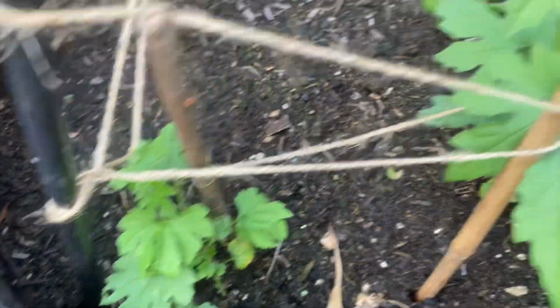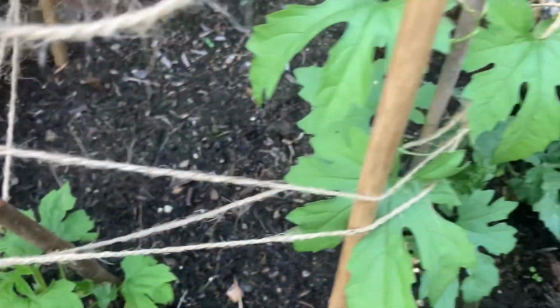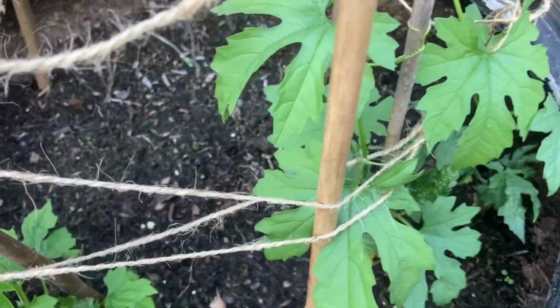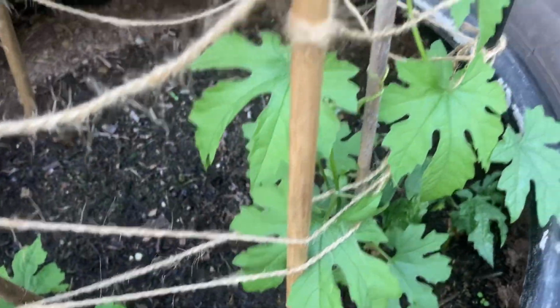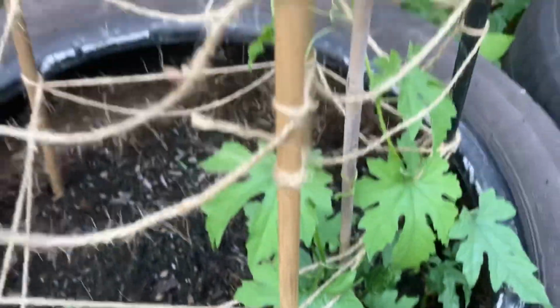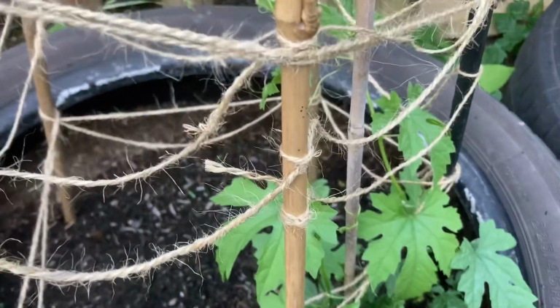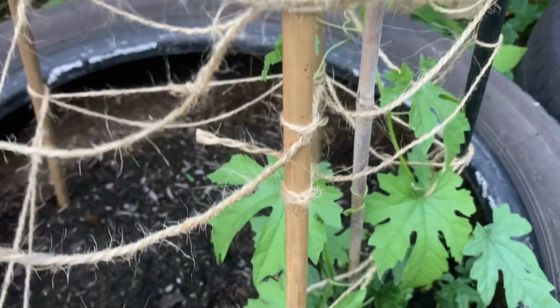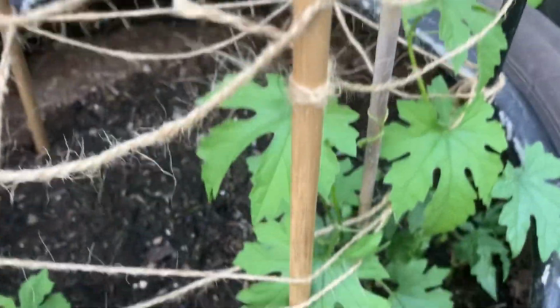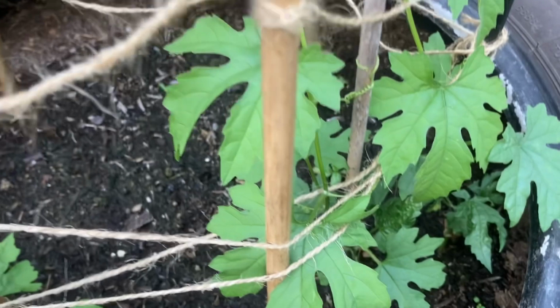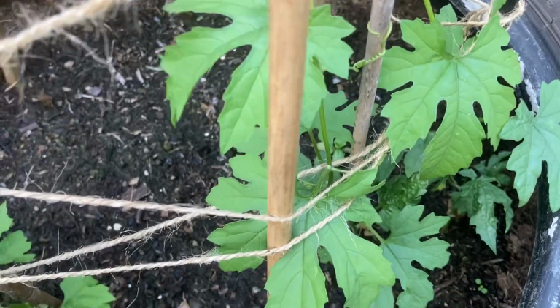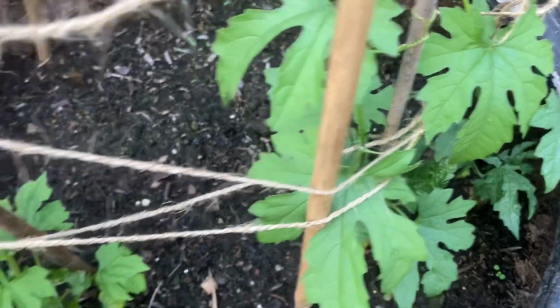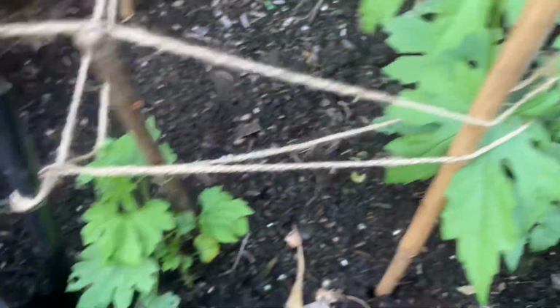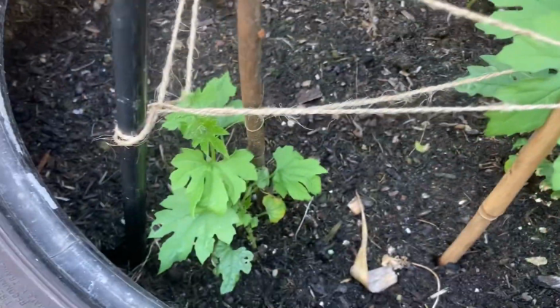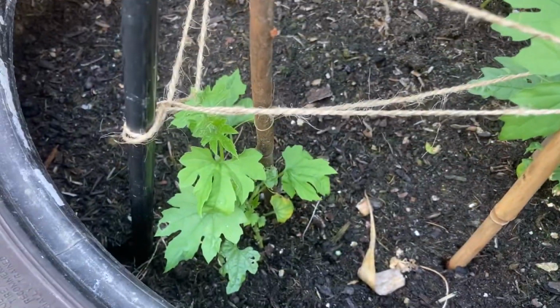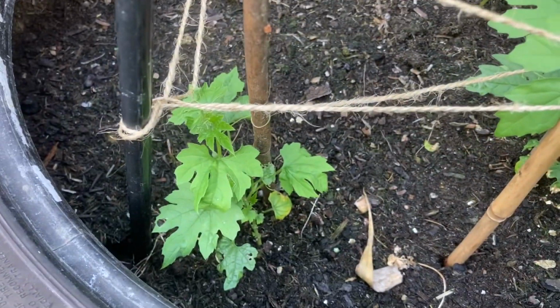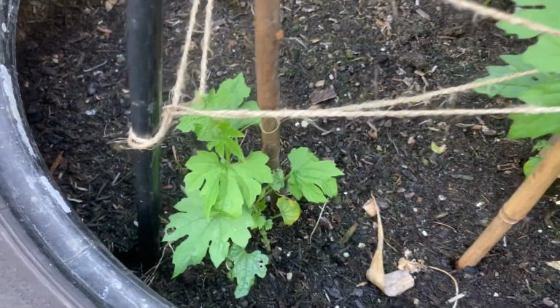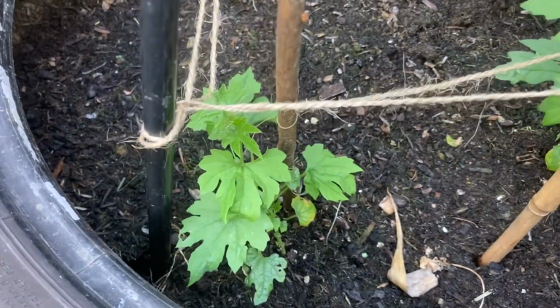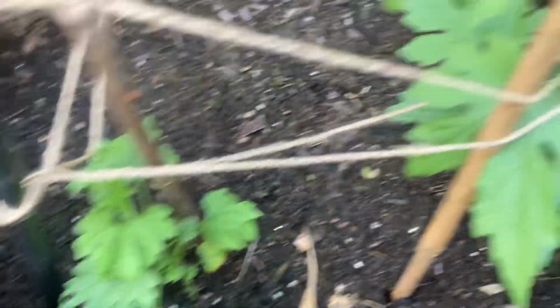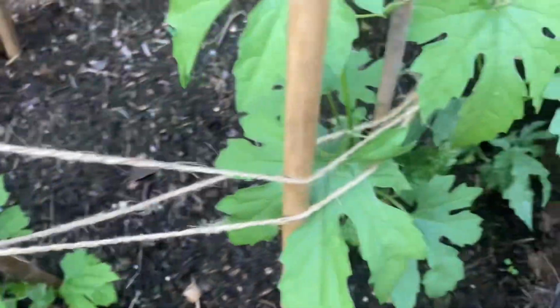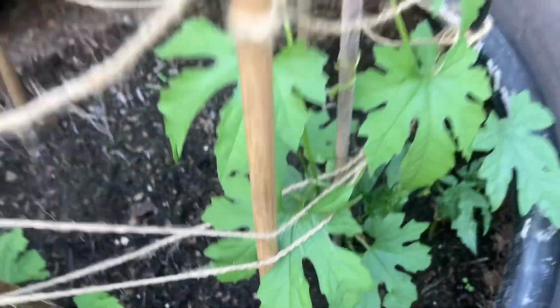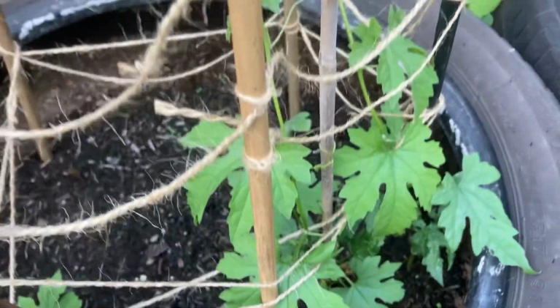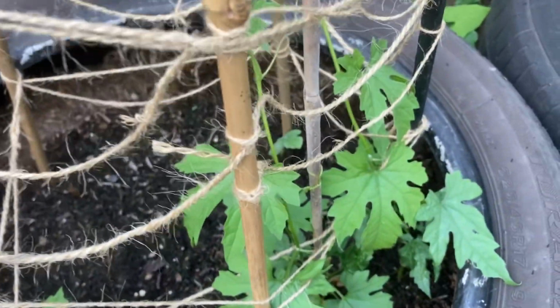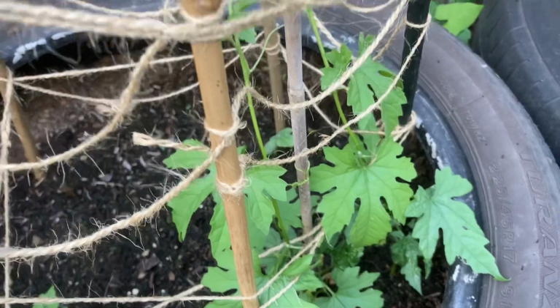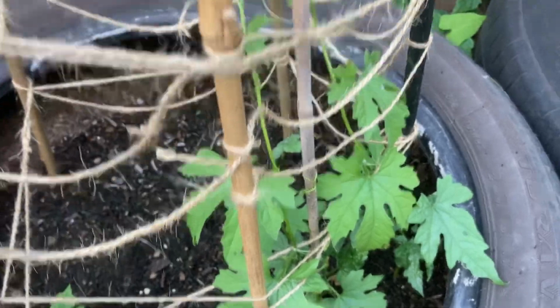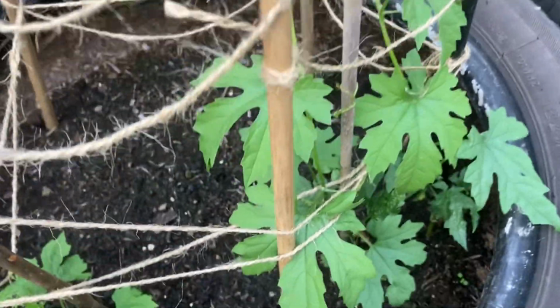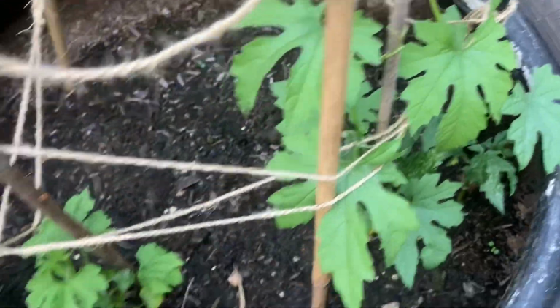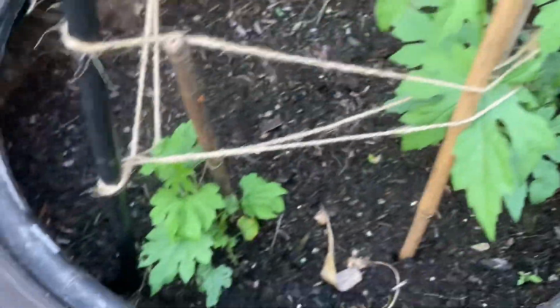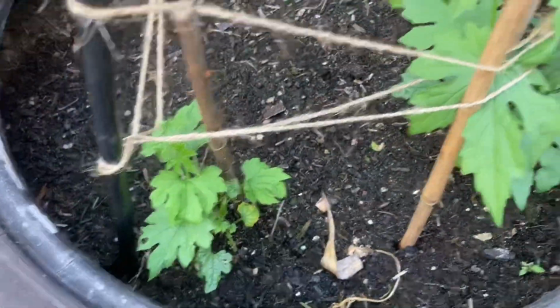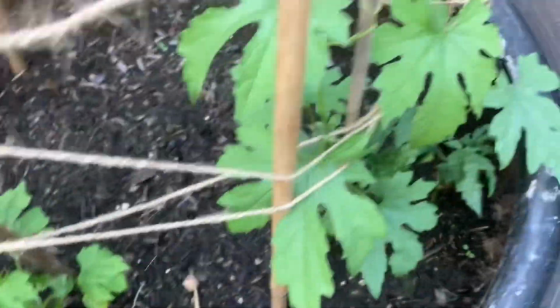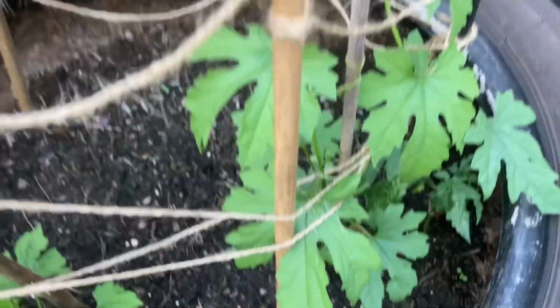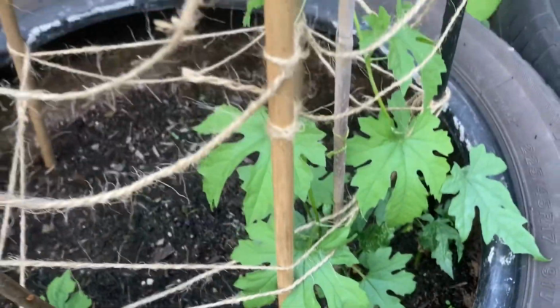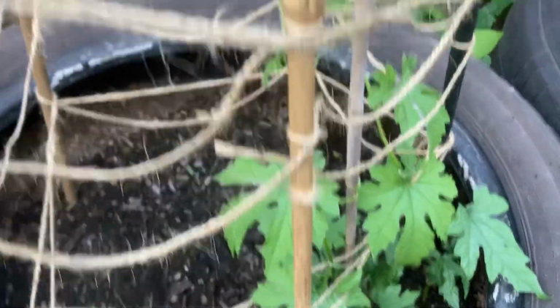A couple of weeks ago we thought this was not going to survive — it looked as if it was withering. But it's doing really well now and thriving in this weather. Hopefully we'll get some bitter gourd this year.